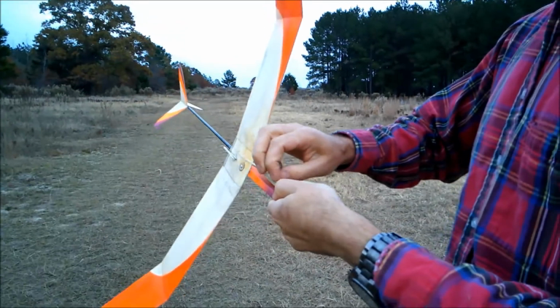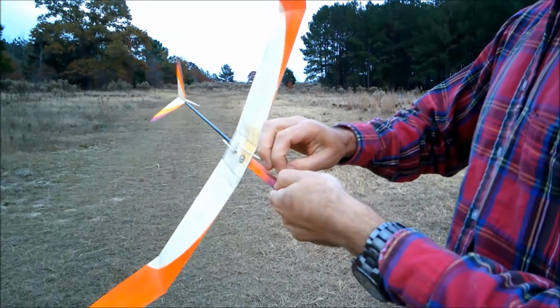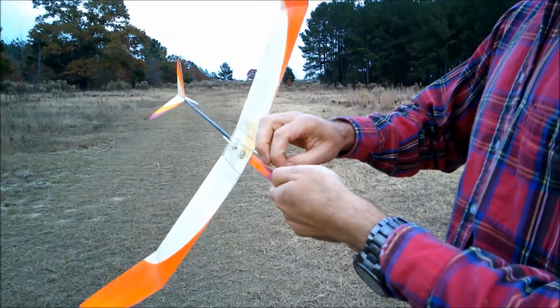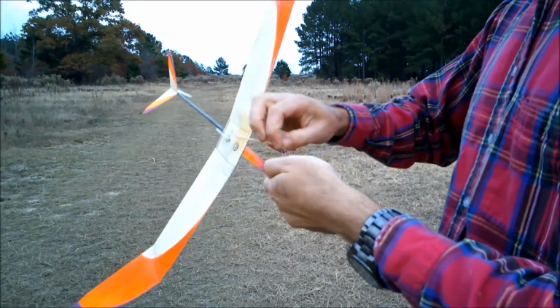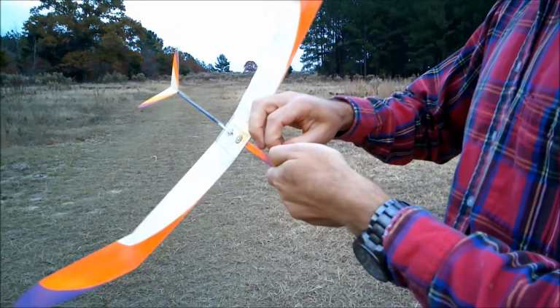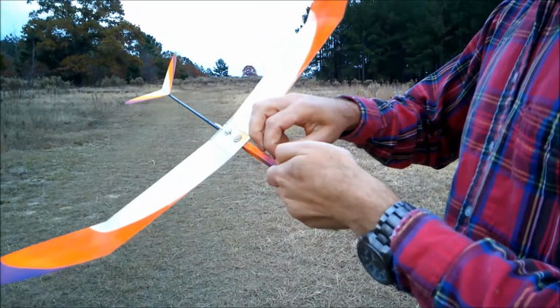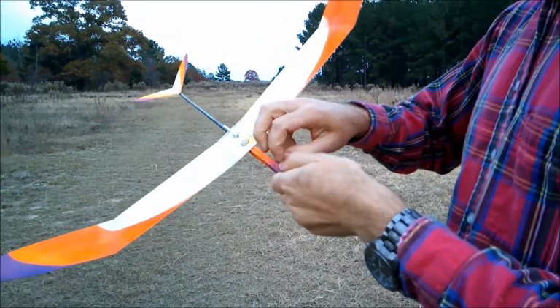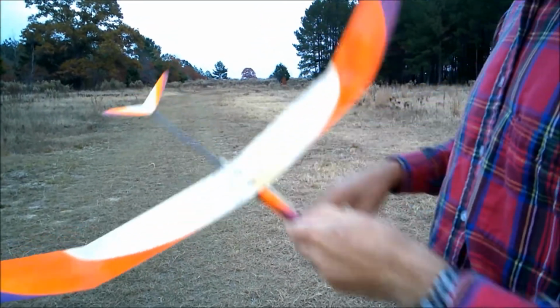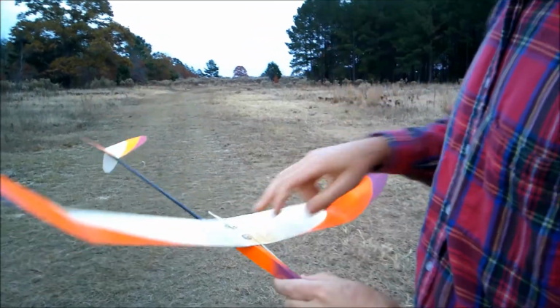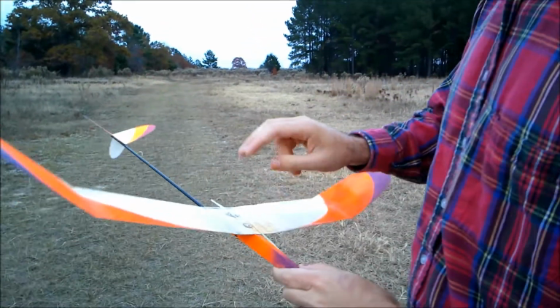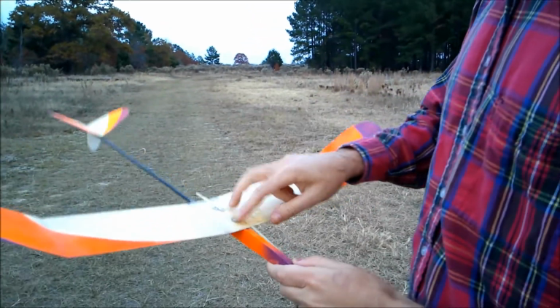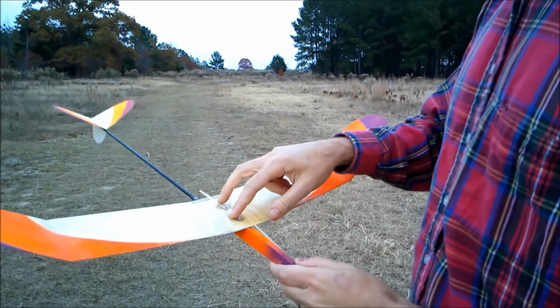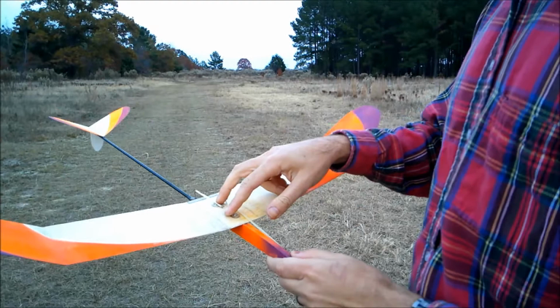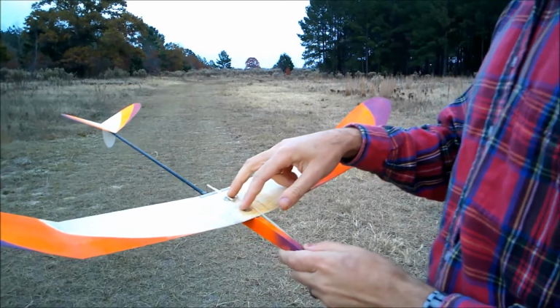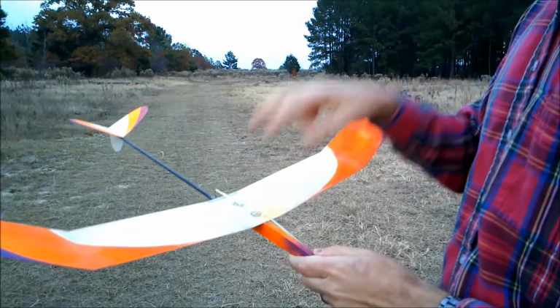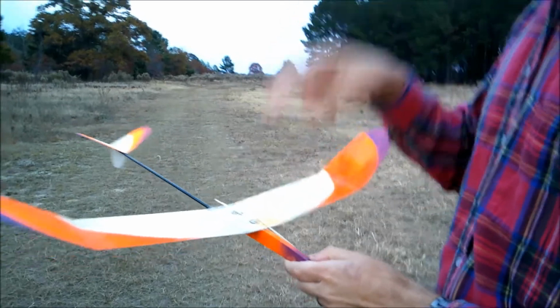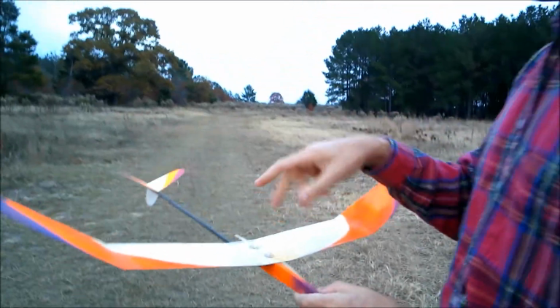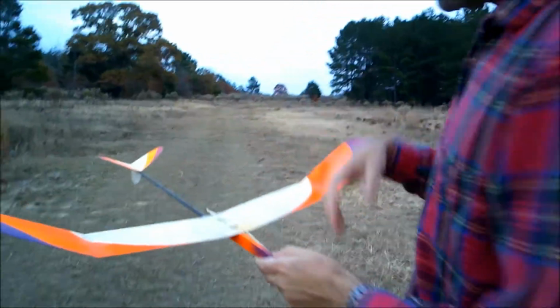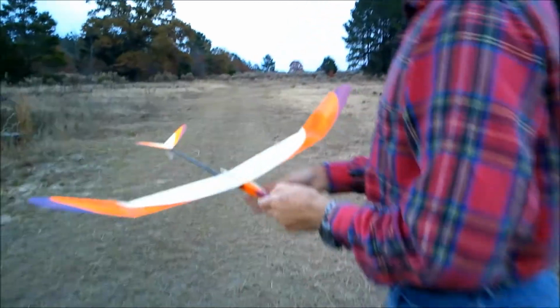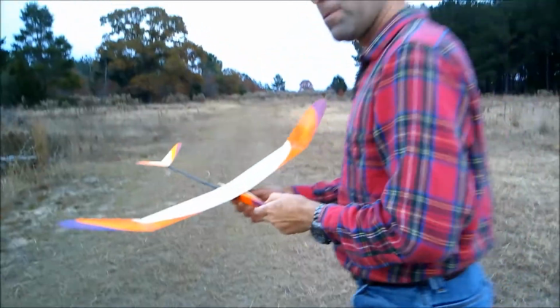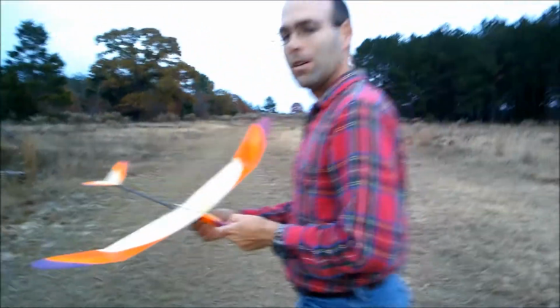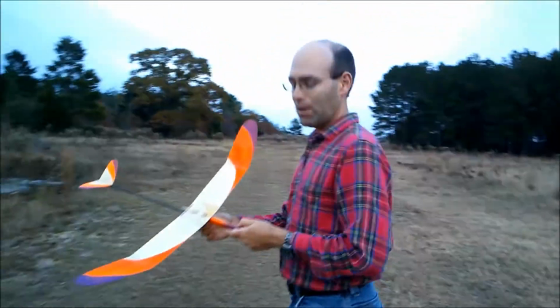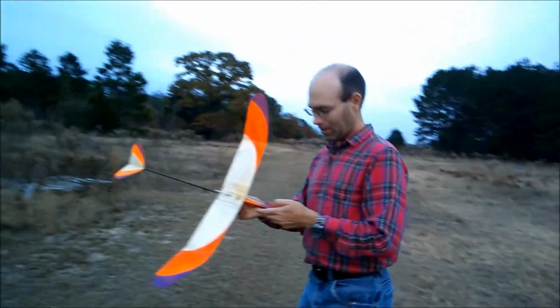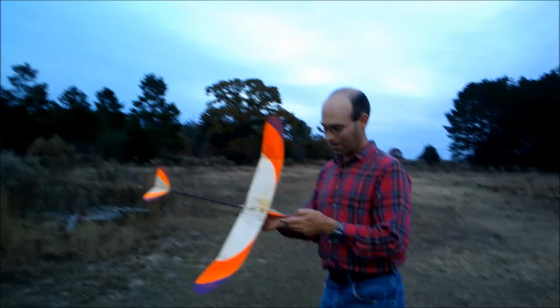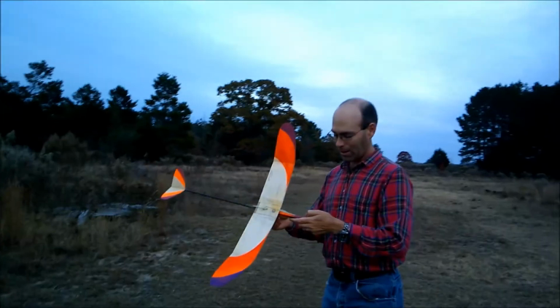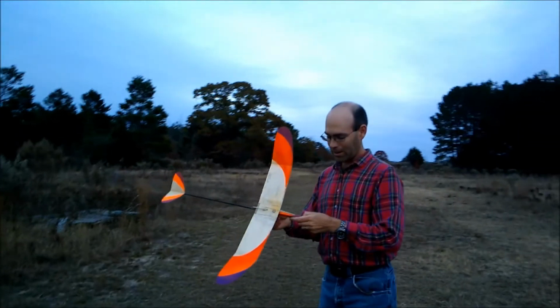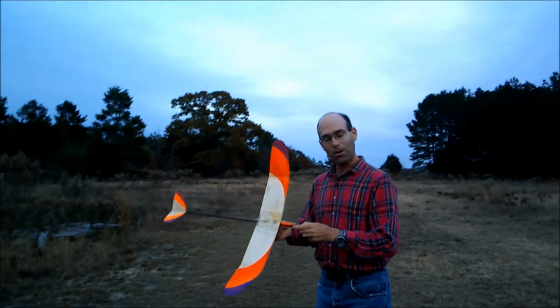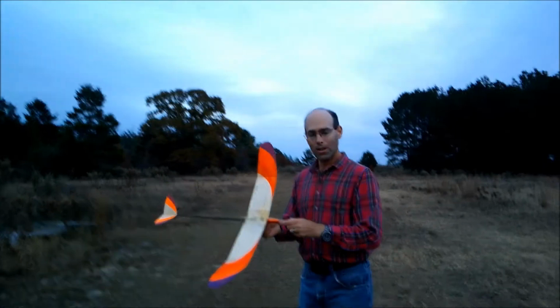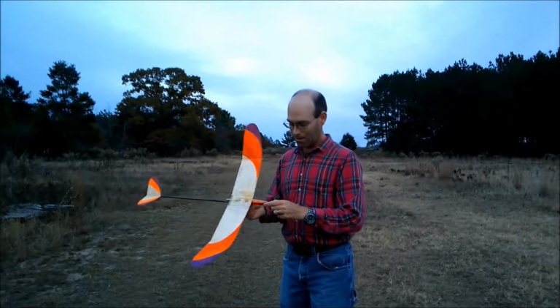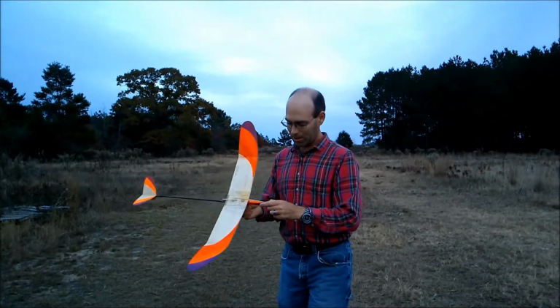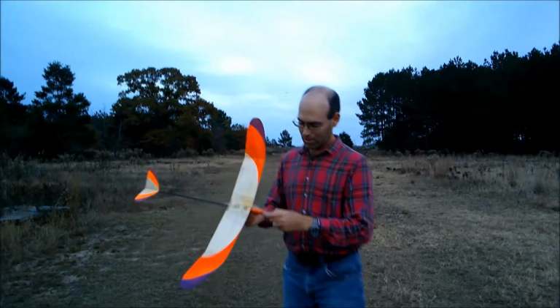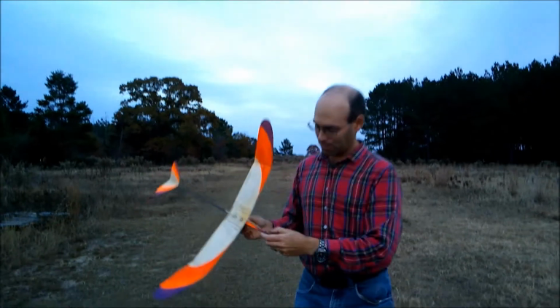This one I actually built with a removable wing. Parts are included with the kit. You do have to do a little bit of tweaking yourself to get all that to work, but it does work.